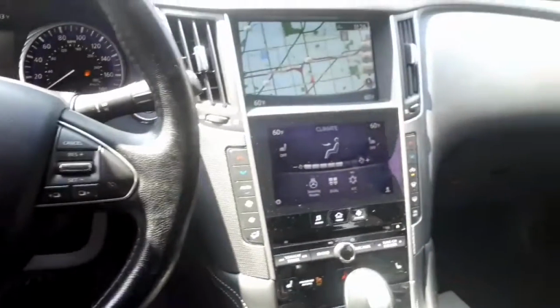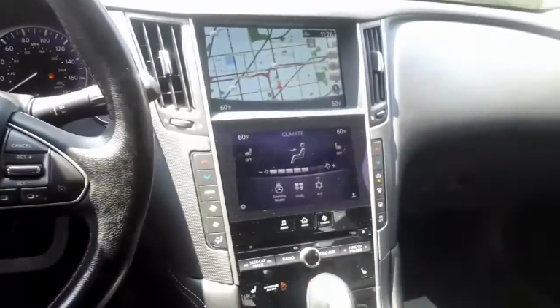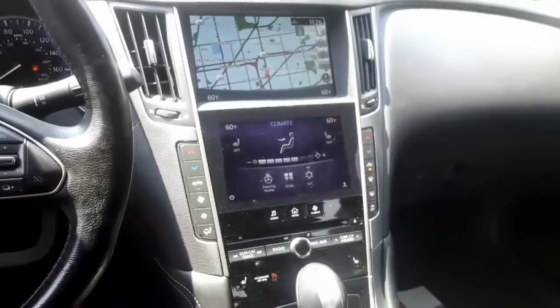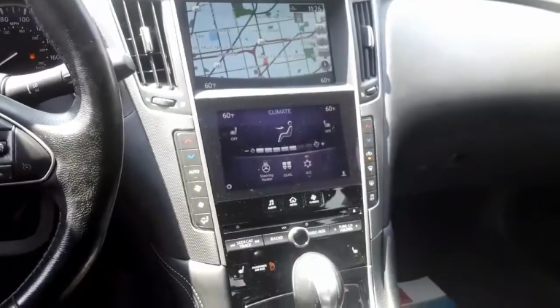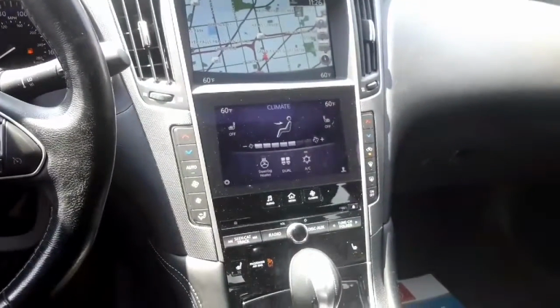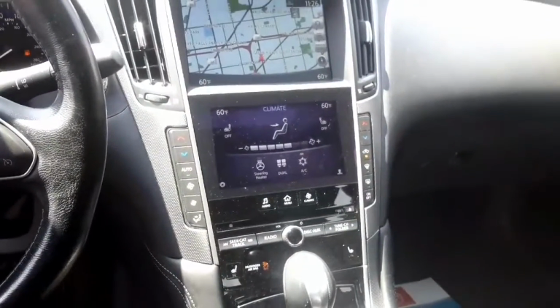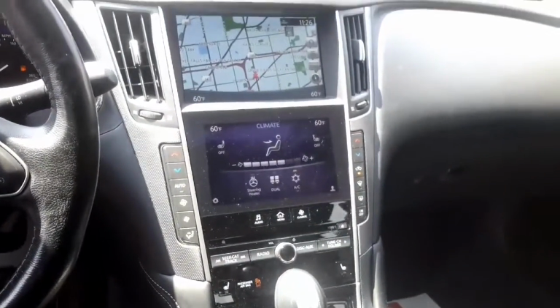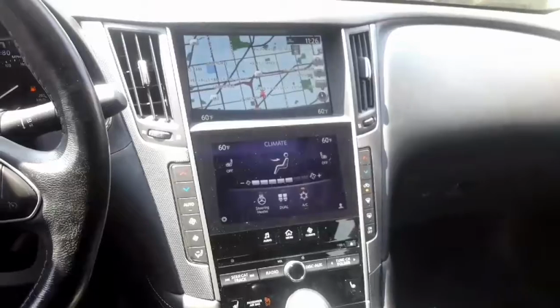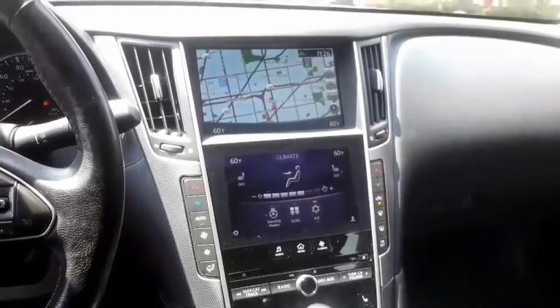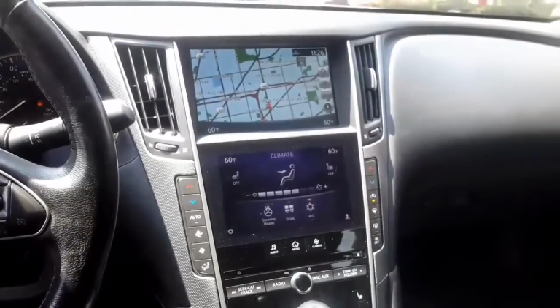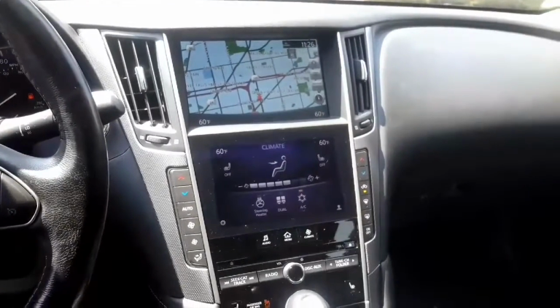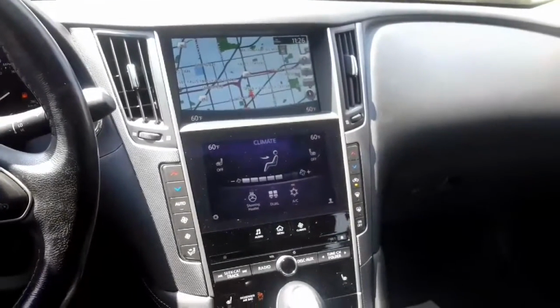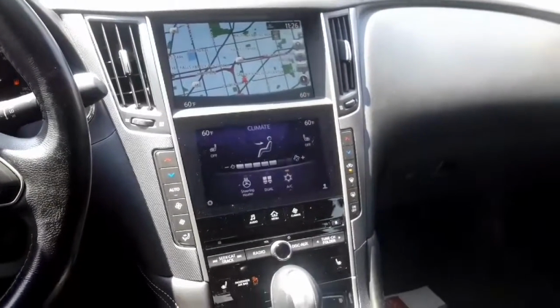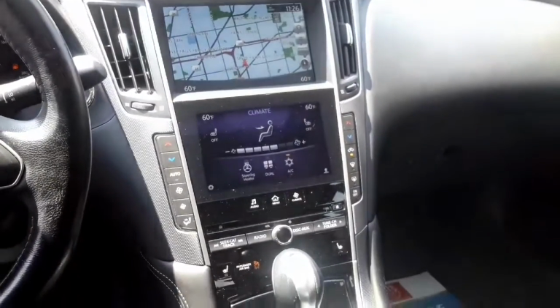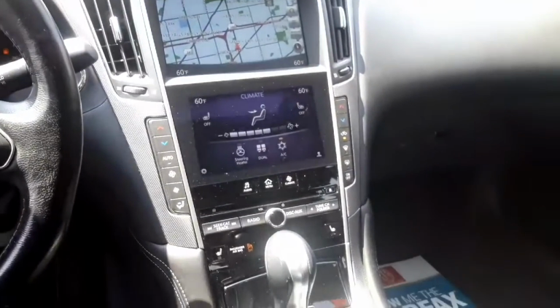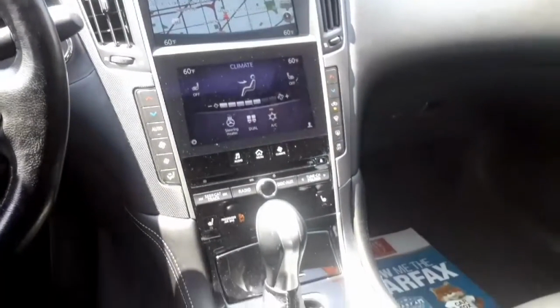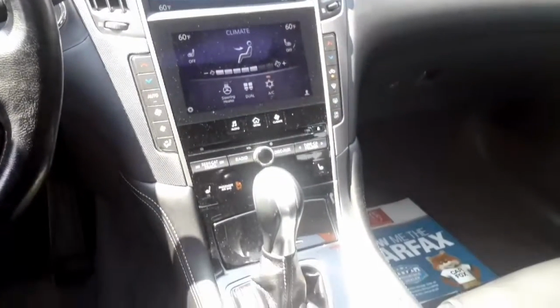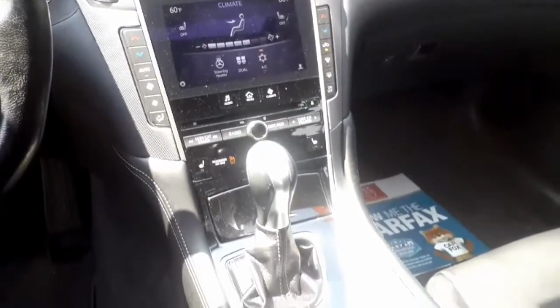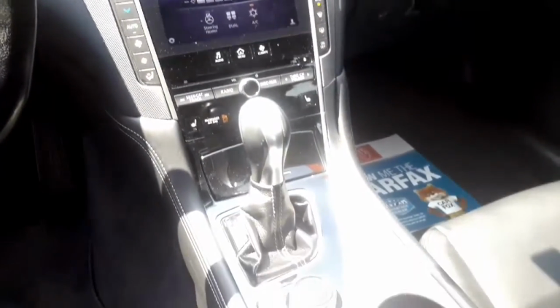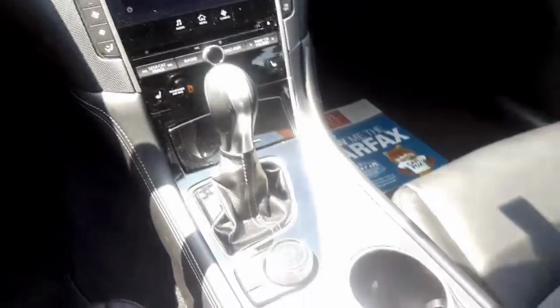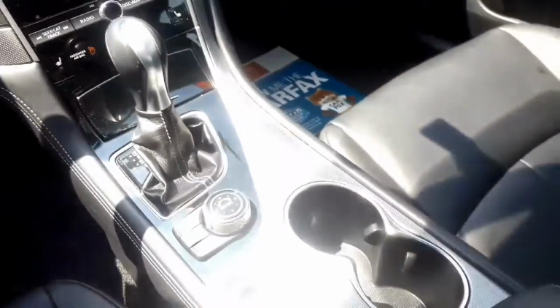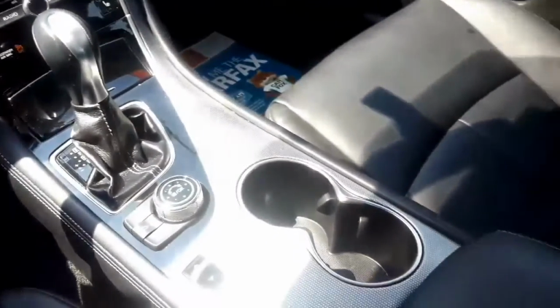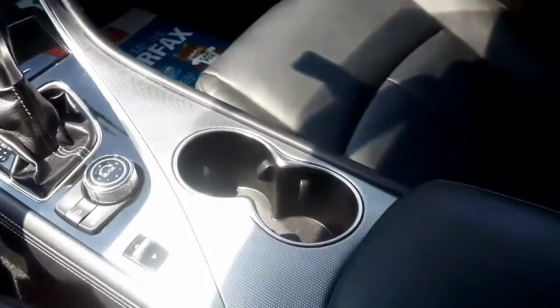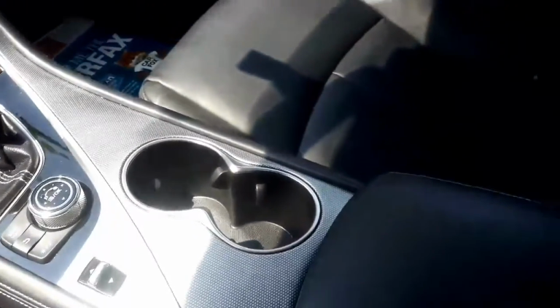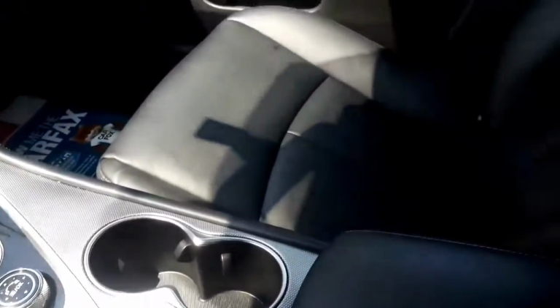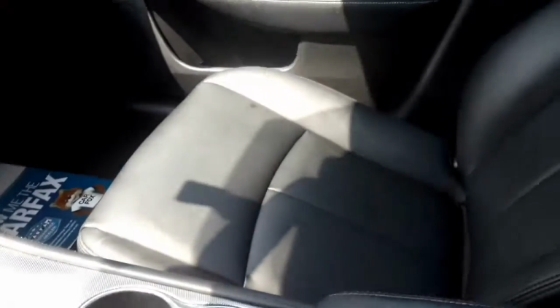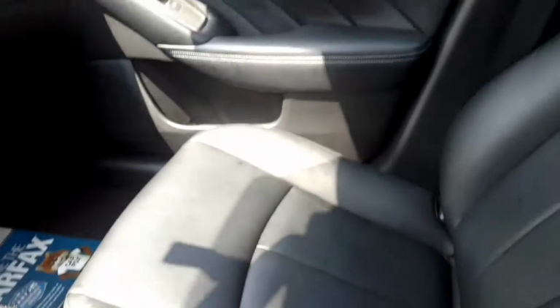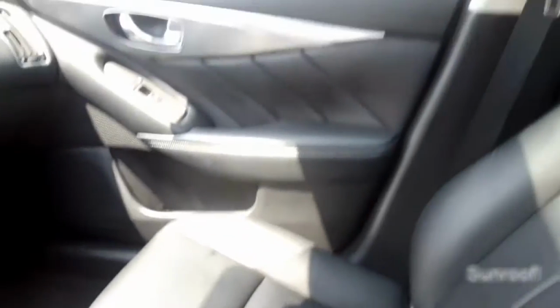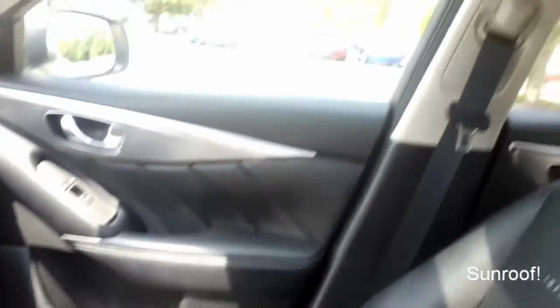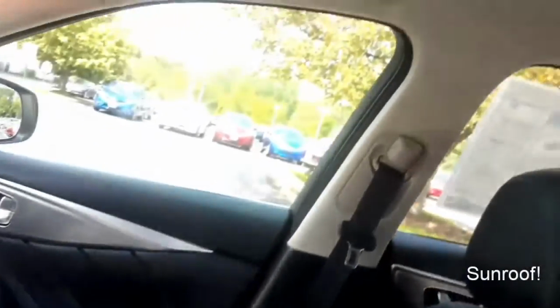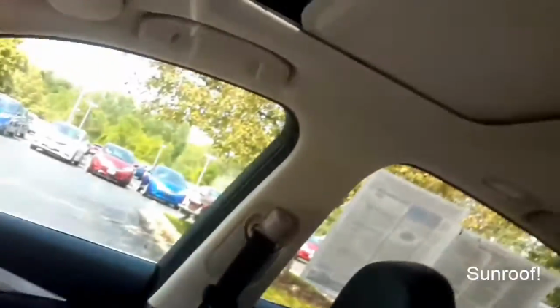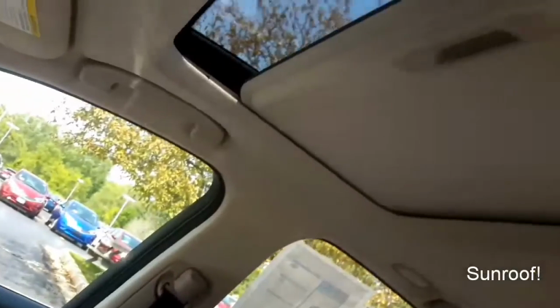You get two video monitors. The top one is for your navigation. The bottom monitor is touch screen, which allows you to control your audio and air conditioning. But my favorite part is this awesome sunroof that you get.